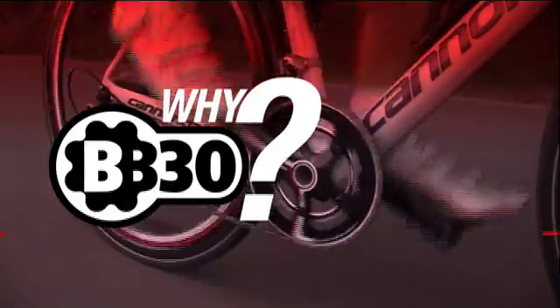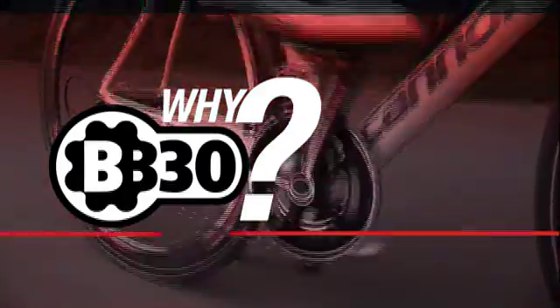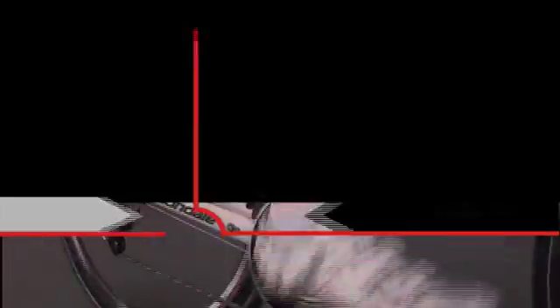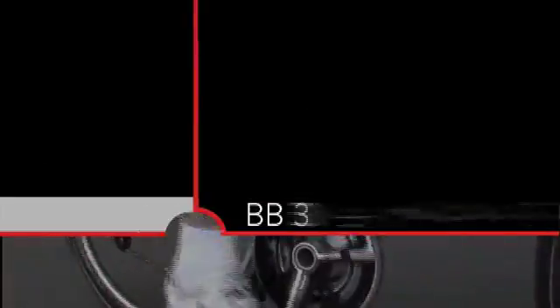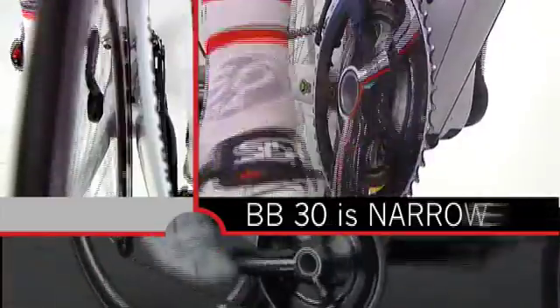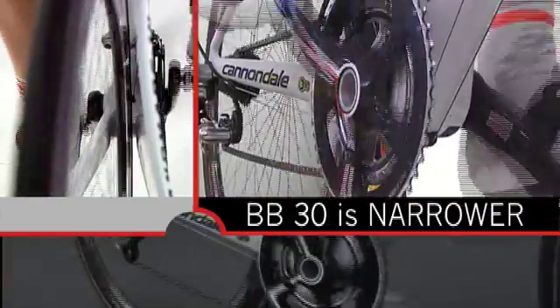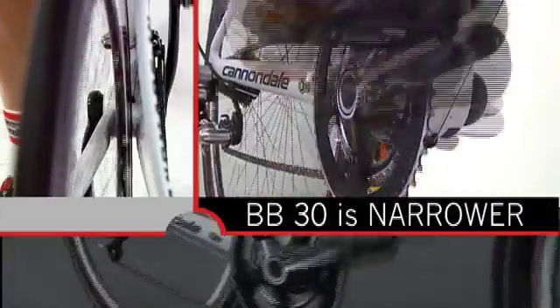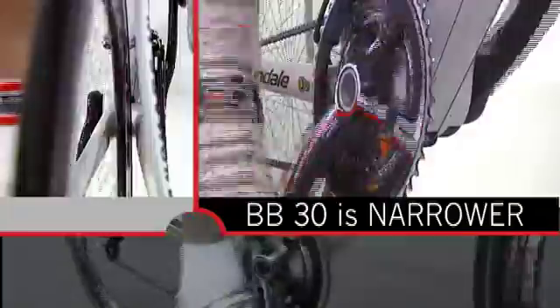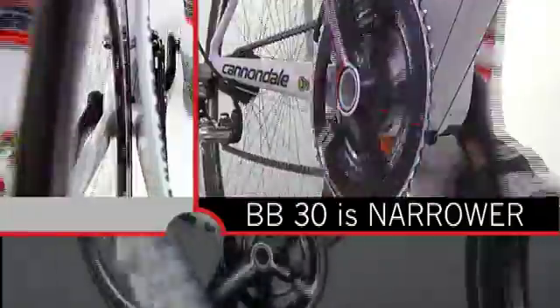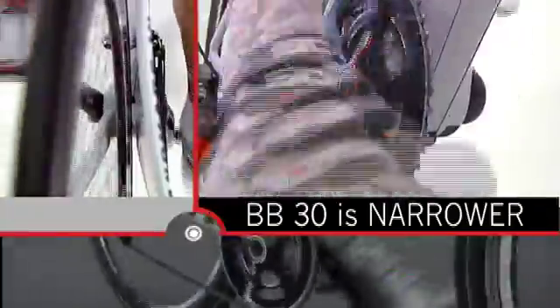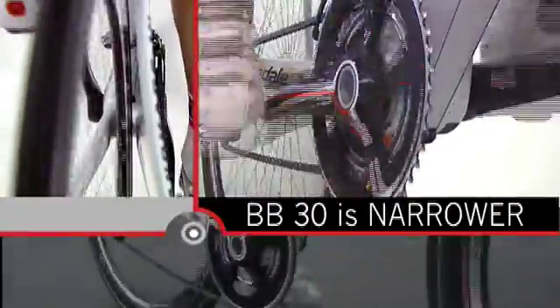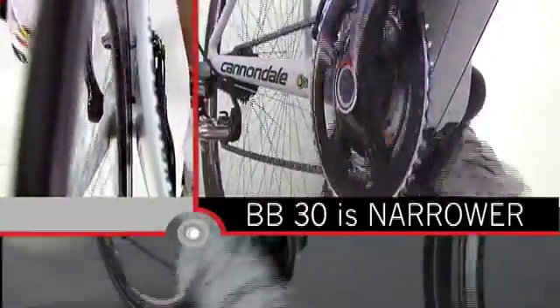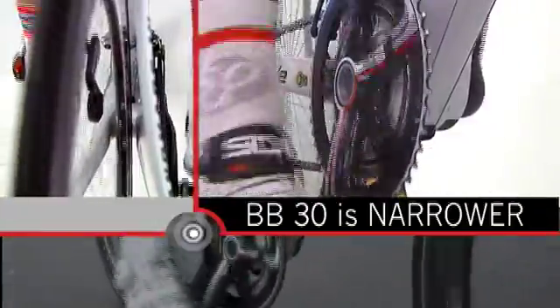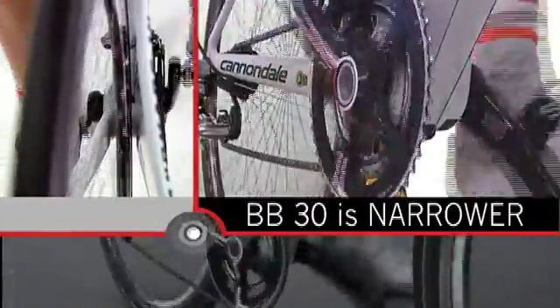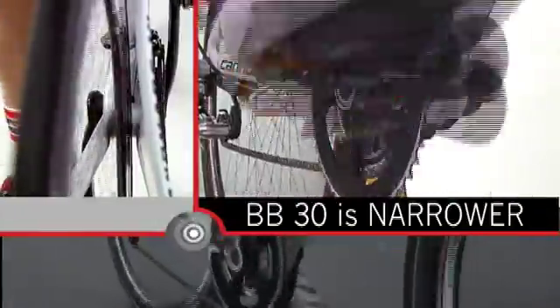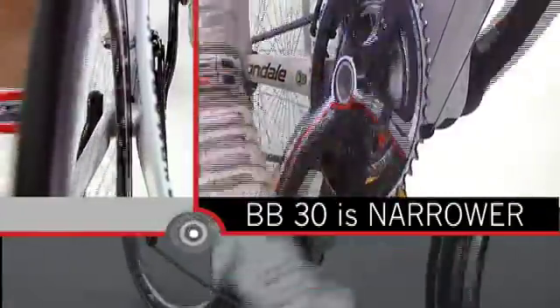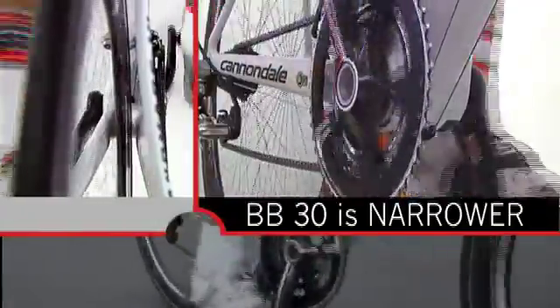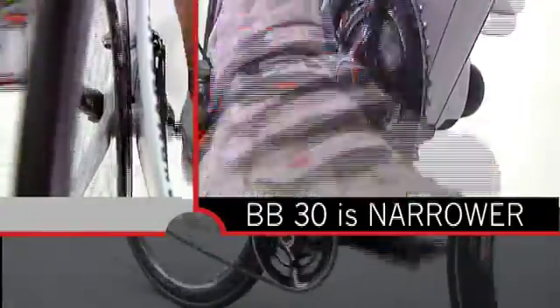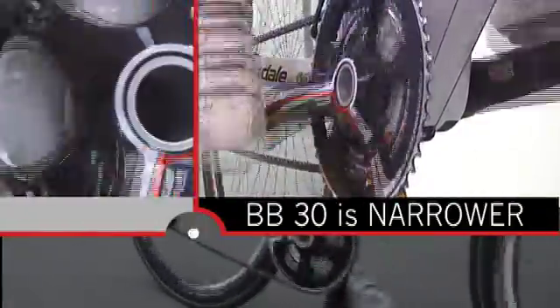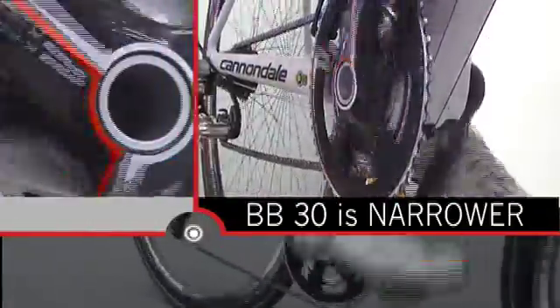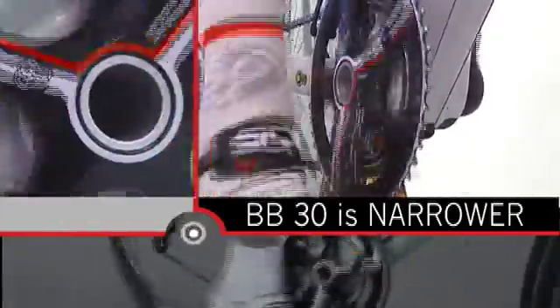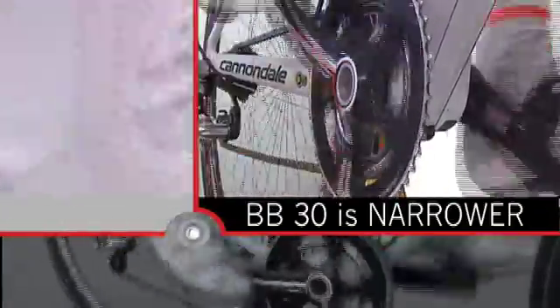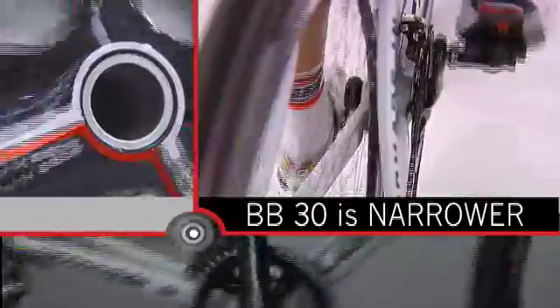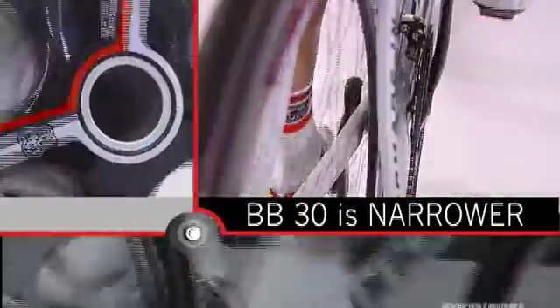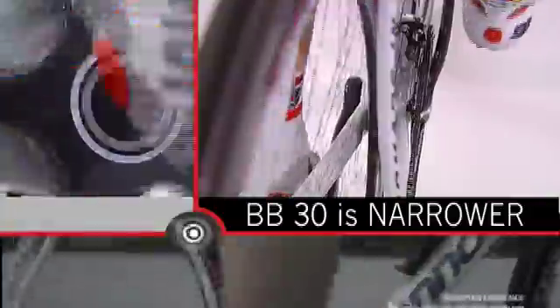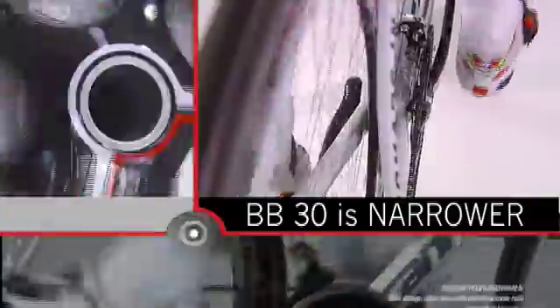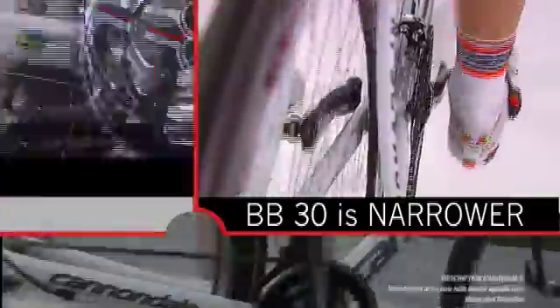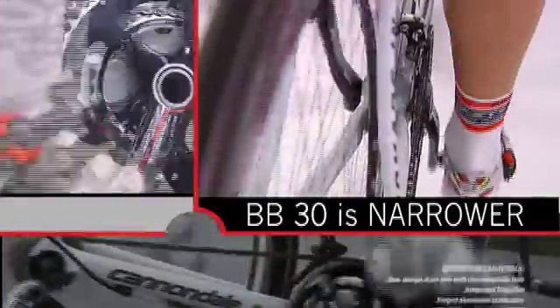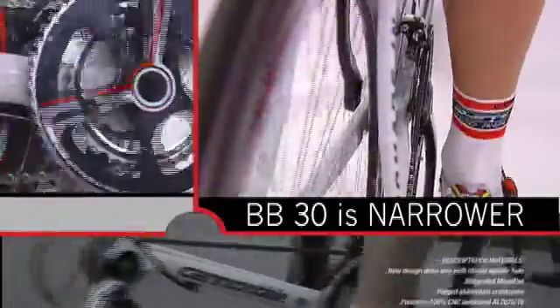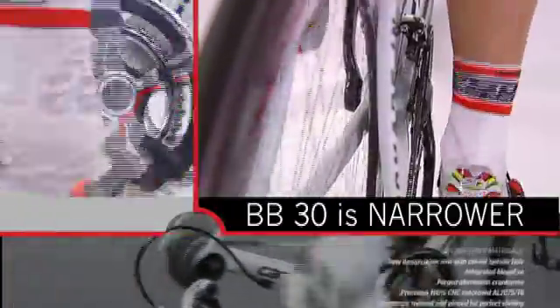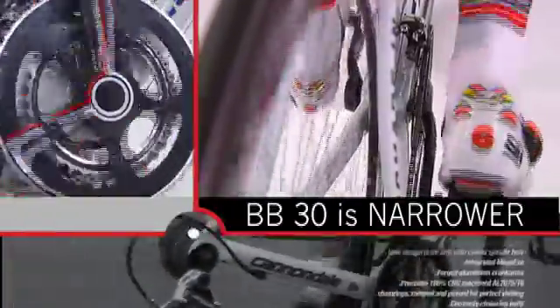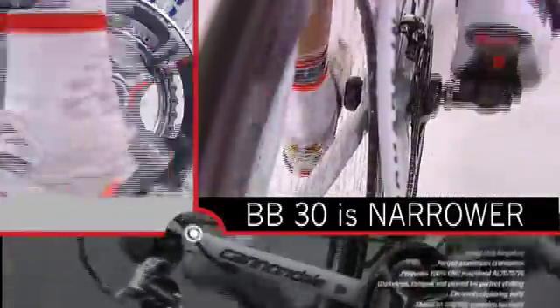BB-30 is narrower. With the bearings inside the BB shell, the crank set can be made narrower in this critical area, increasing ankle clearance.